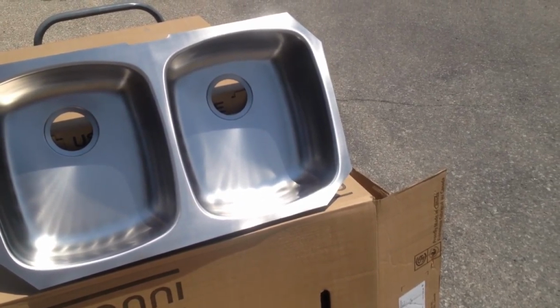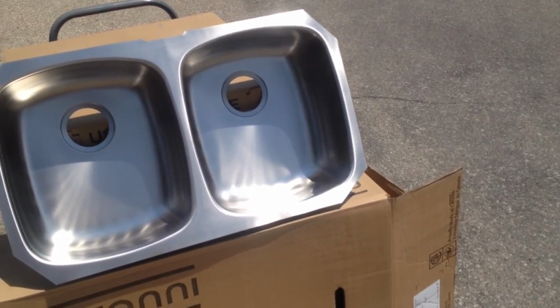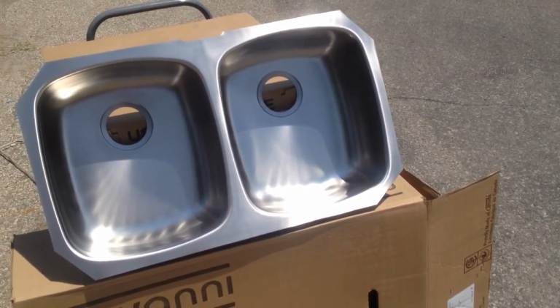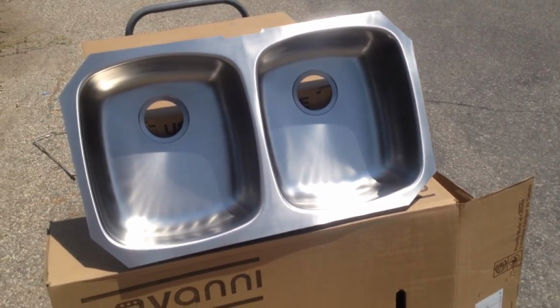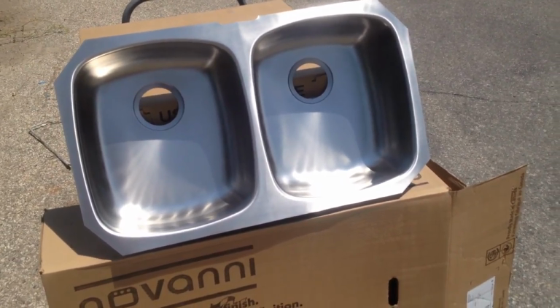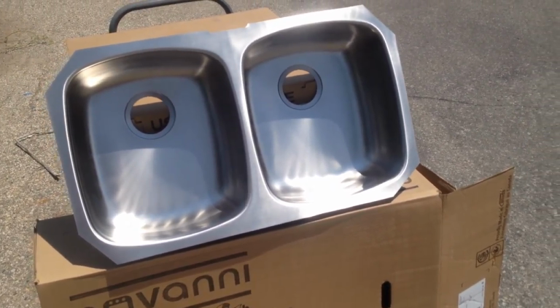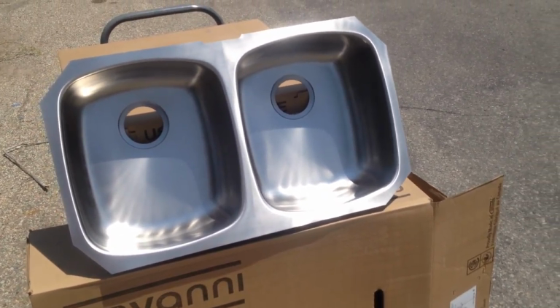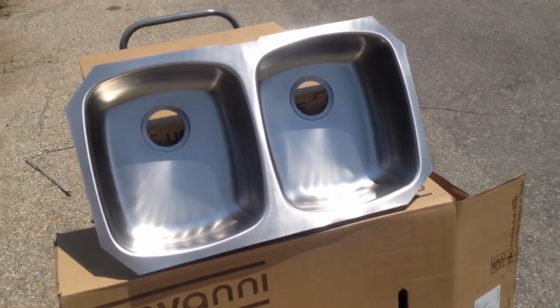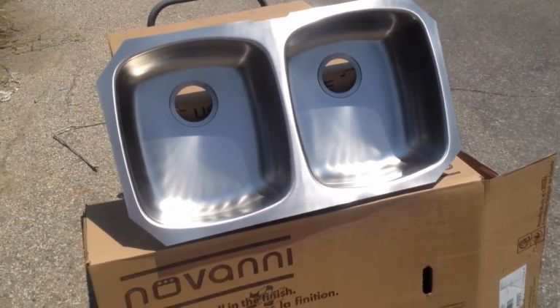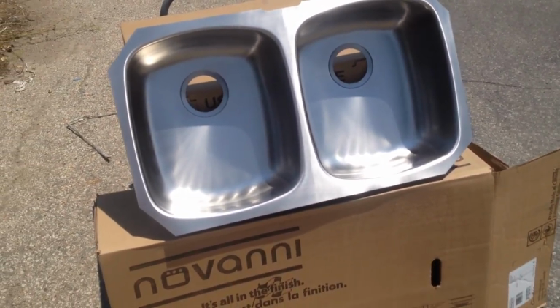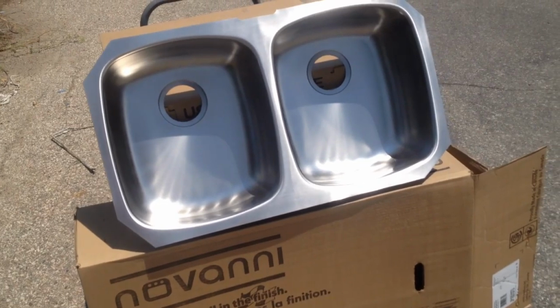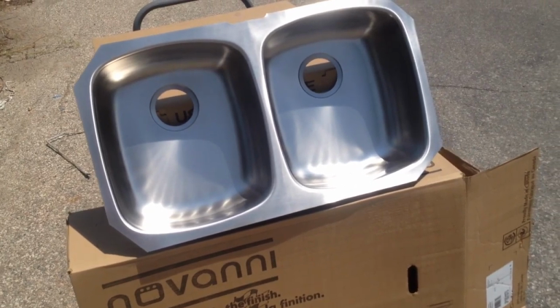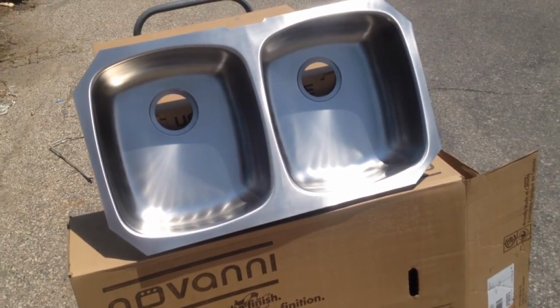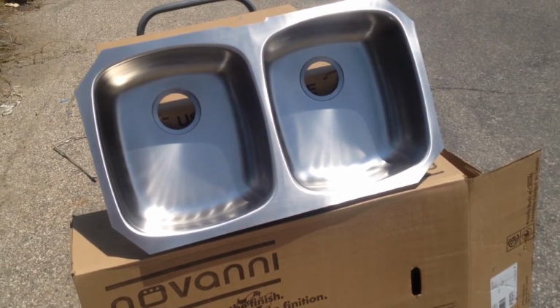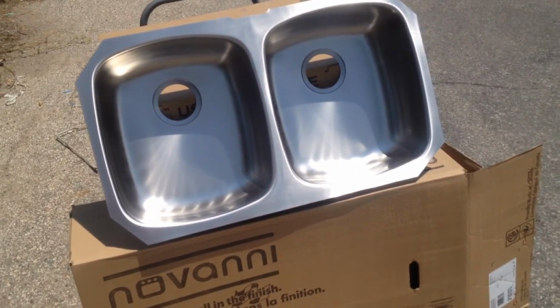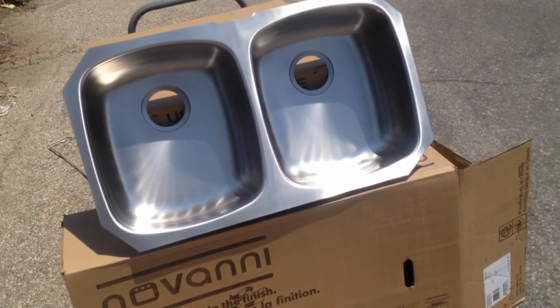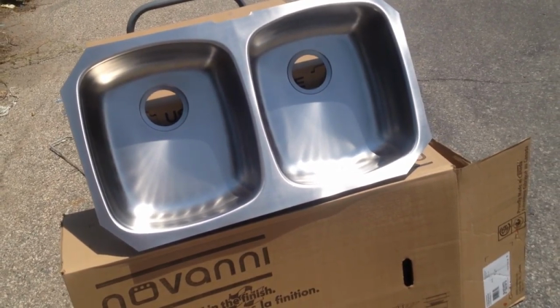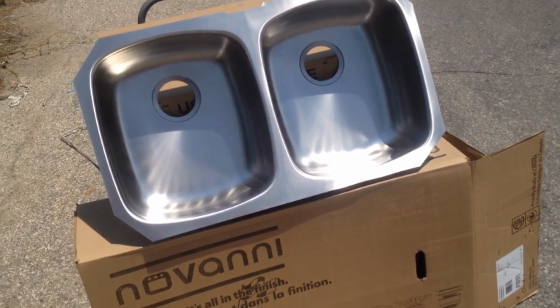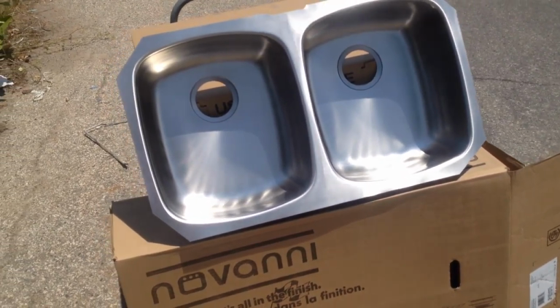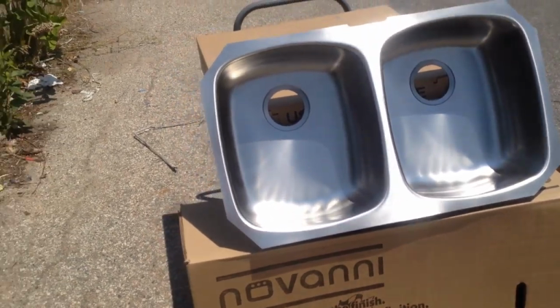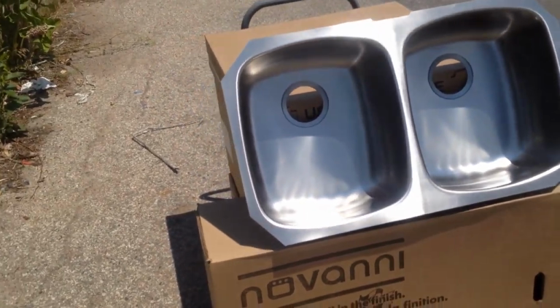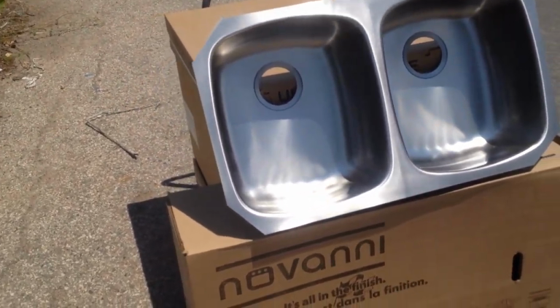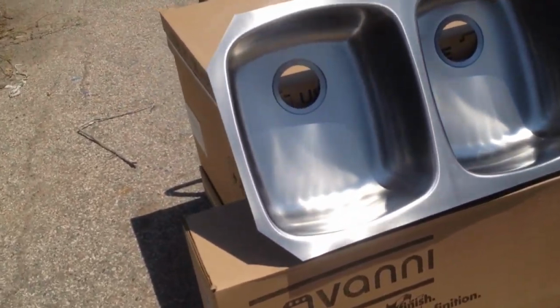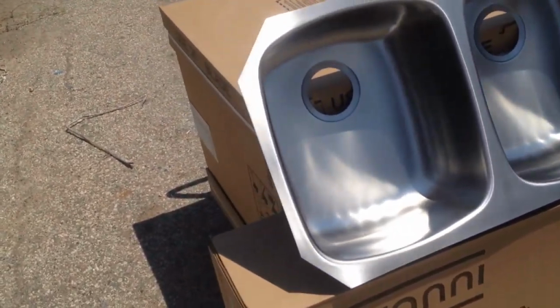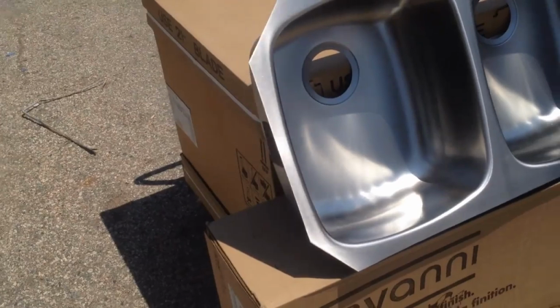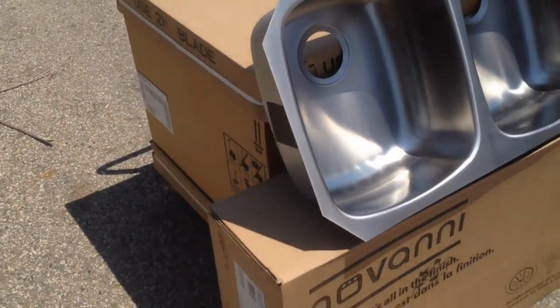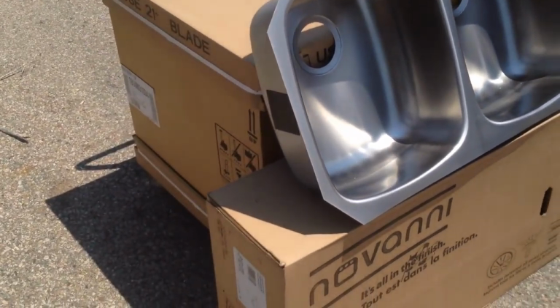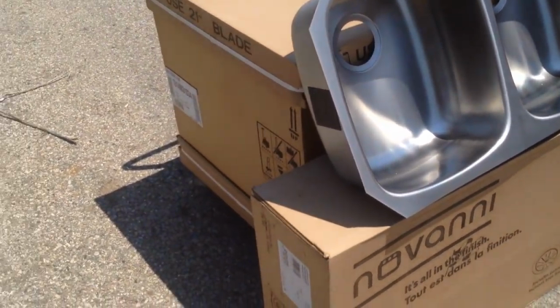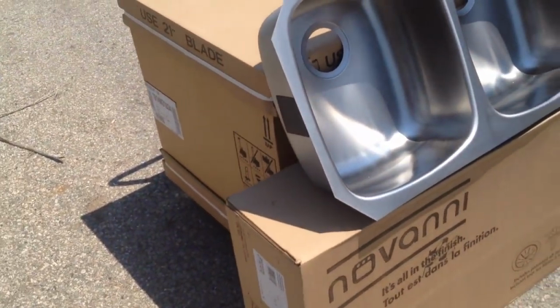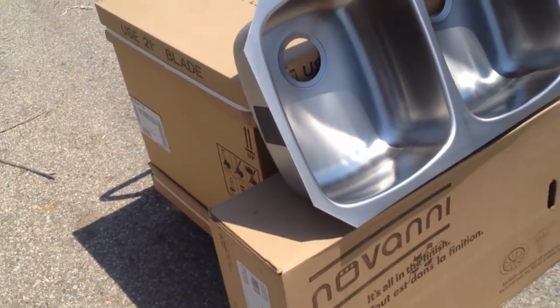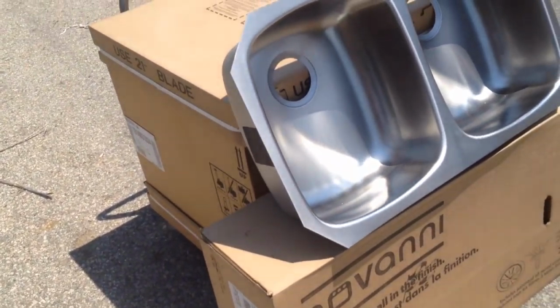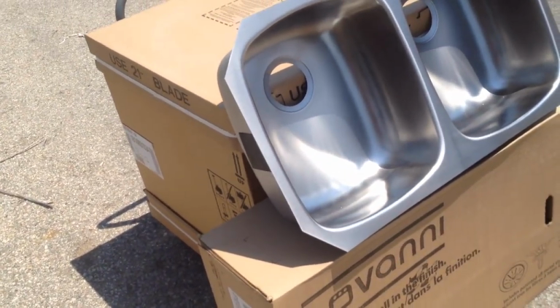Hey guys. Super nice Novani undermount stainless sink — let's go through it. This is part of a renovation that was bought and ultimately decided to use a different product. It sat around for a while so I can't return it, so now you get a deal.